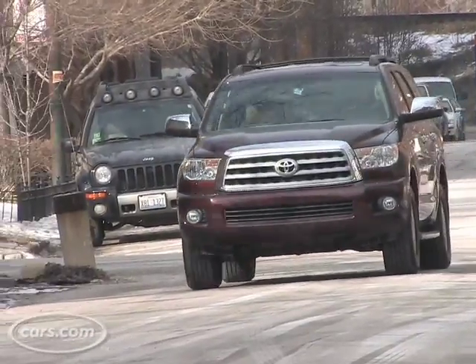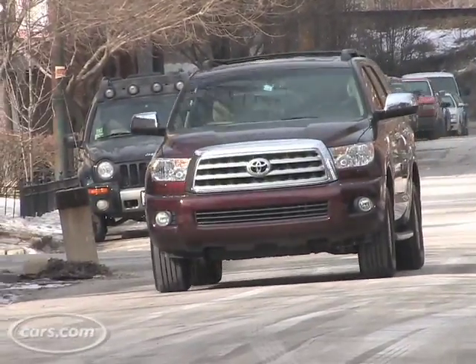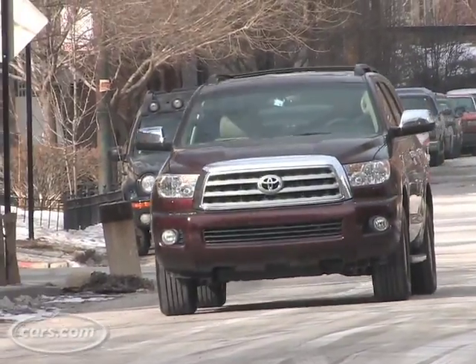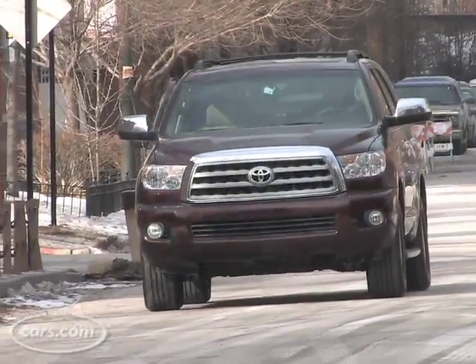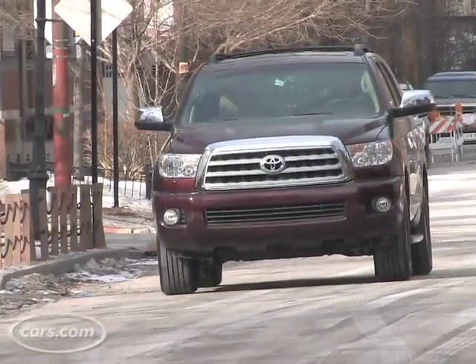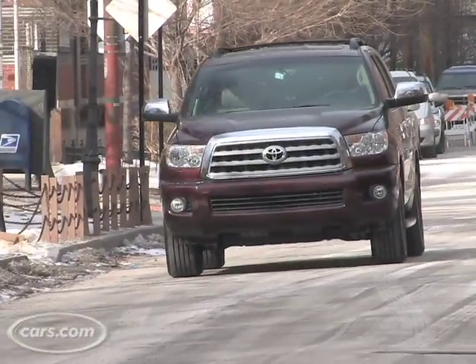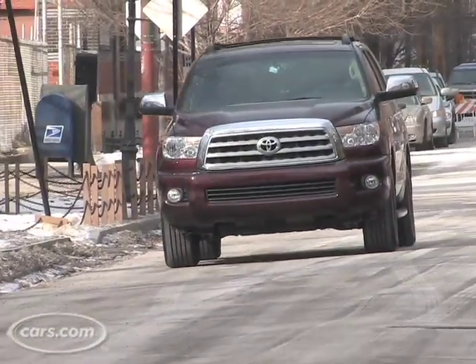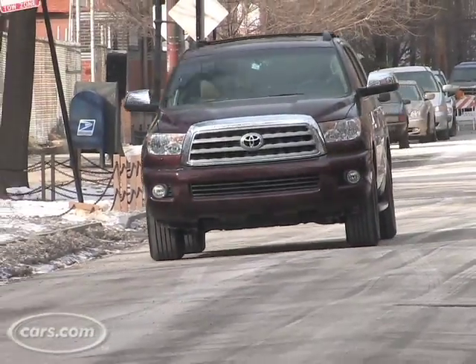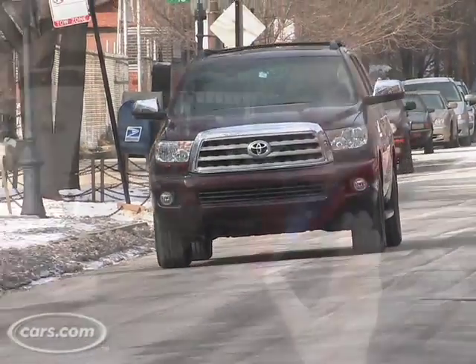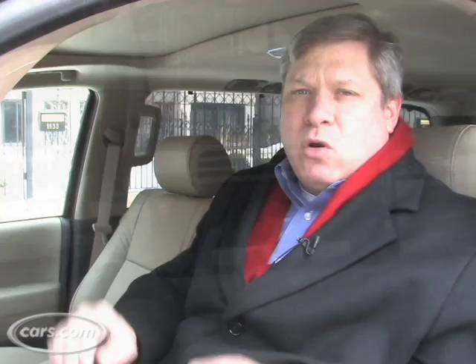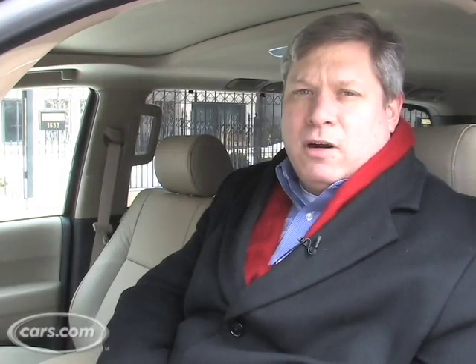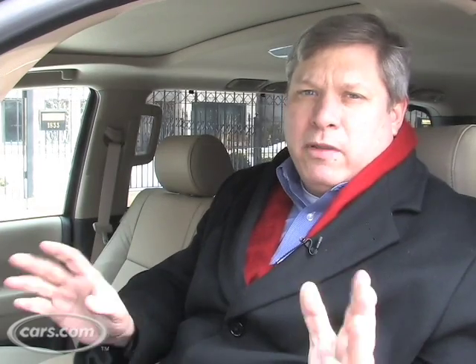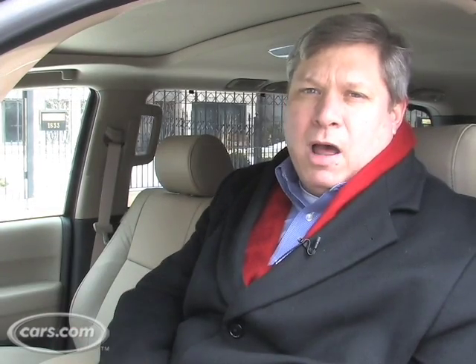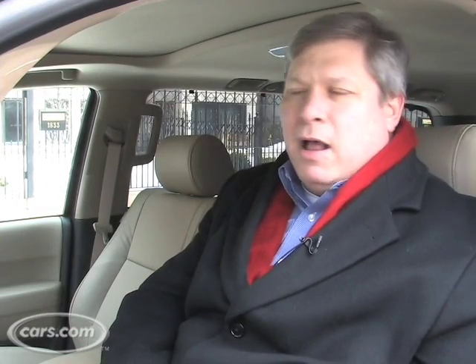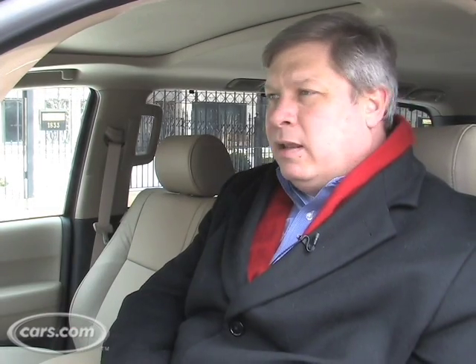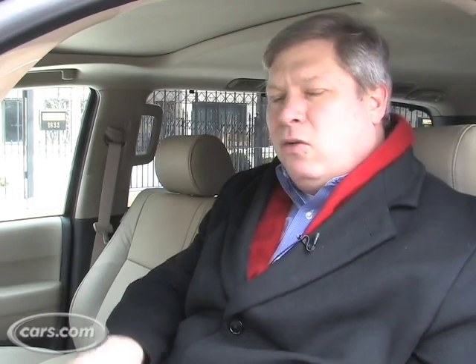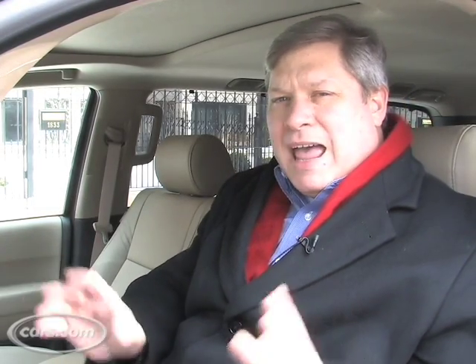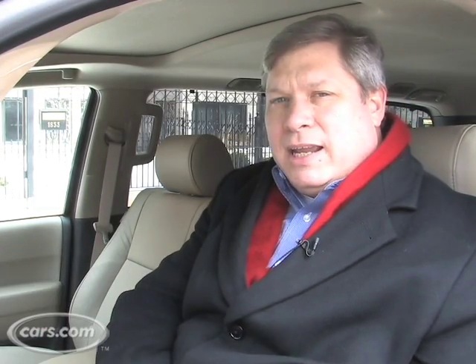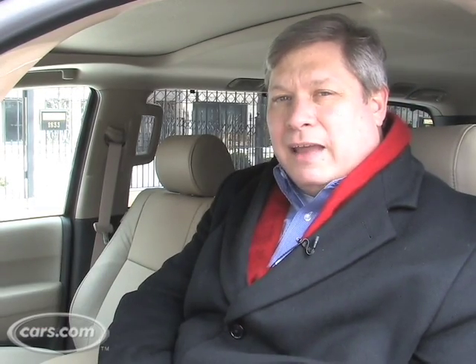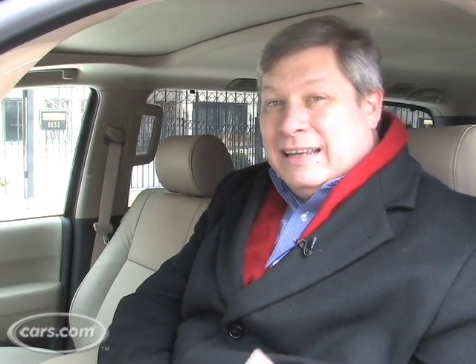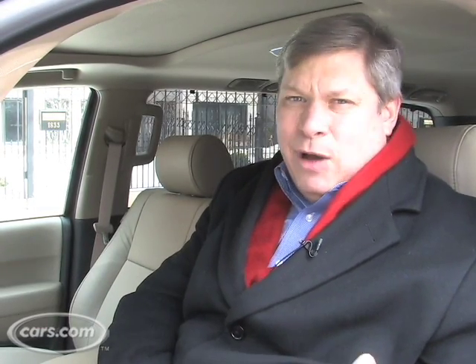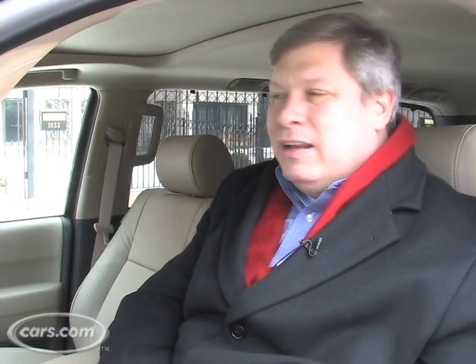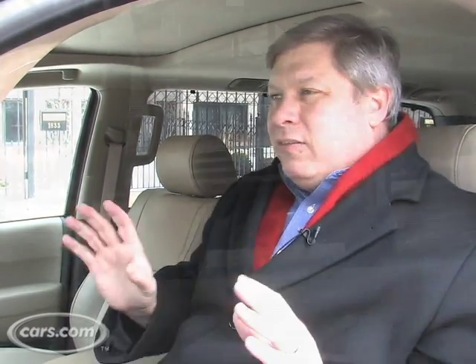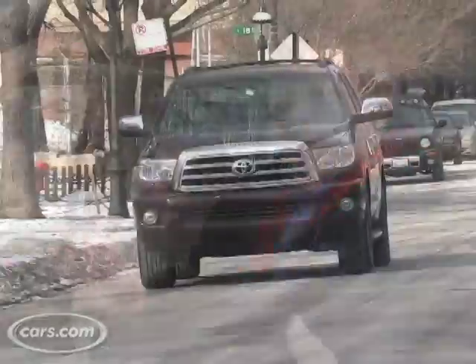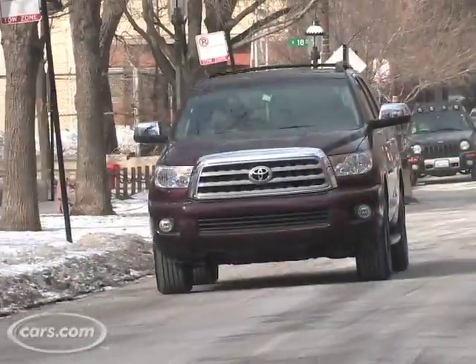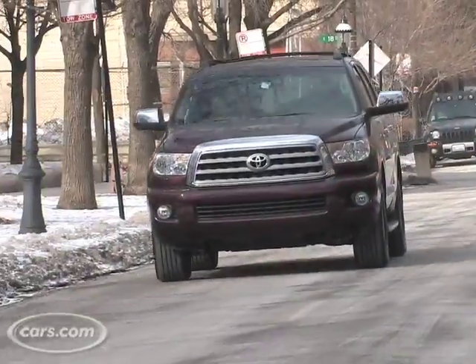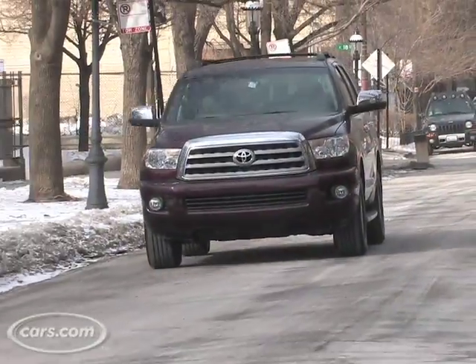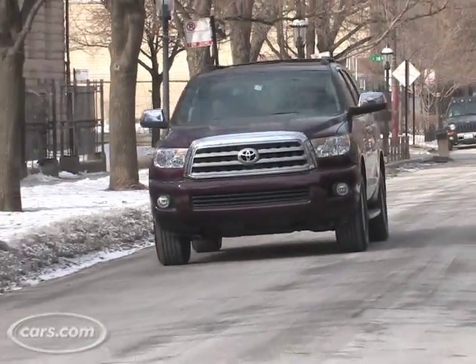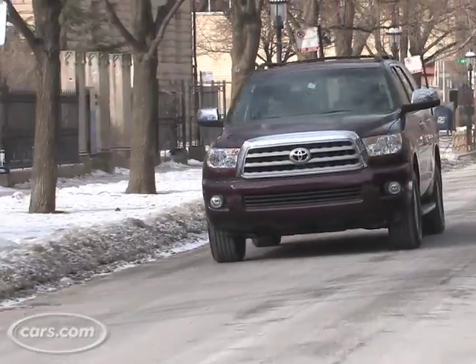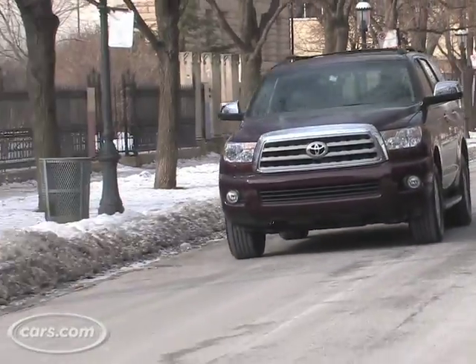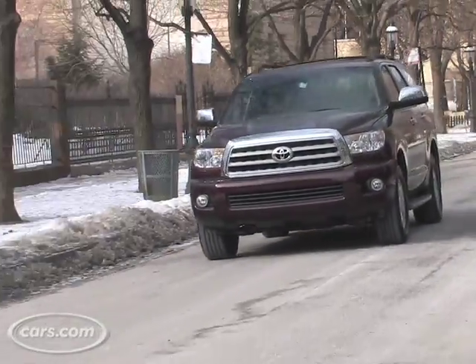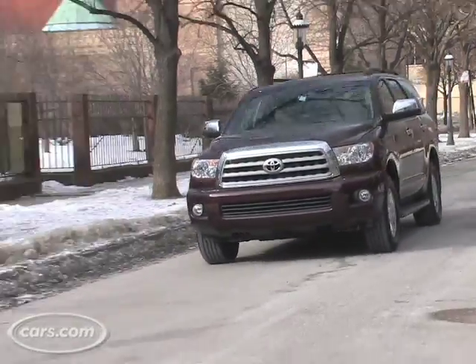With that great acceleration, though, you've got to watch your gas mileage. I drove the Sequoia for more than 100 miles and used about a half a tank of gas — ouch. So you get great power, but you're going to wind up paying for that power at the pump.